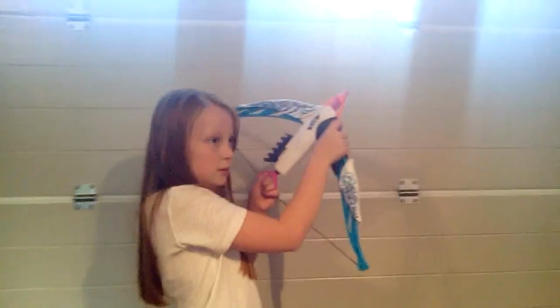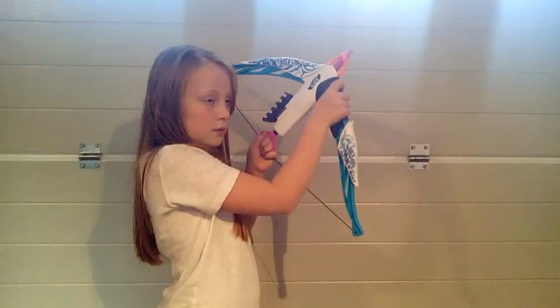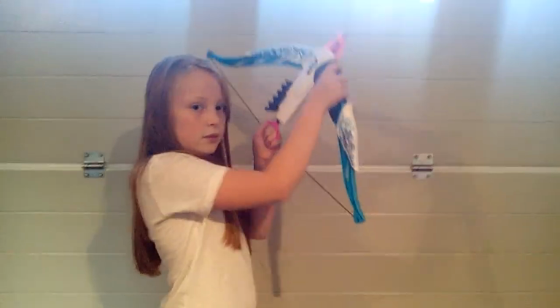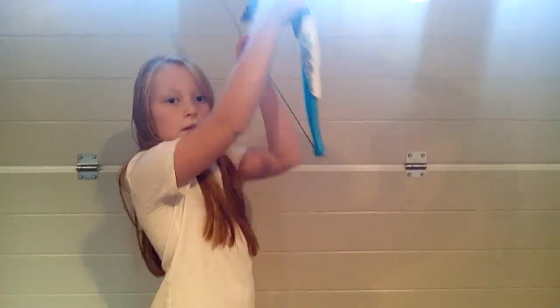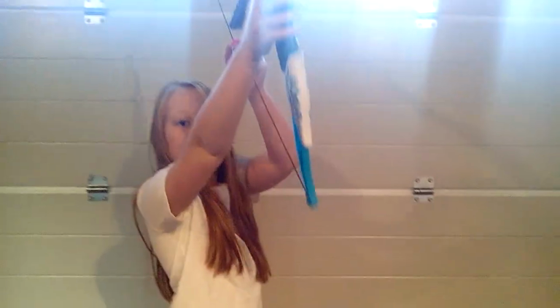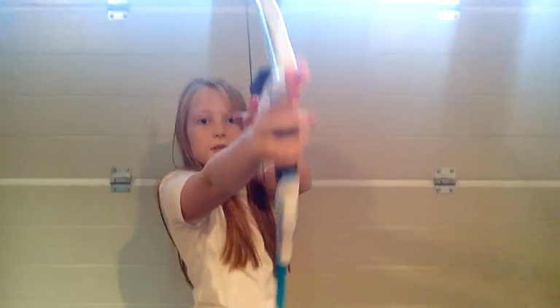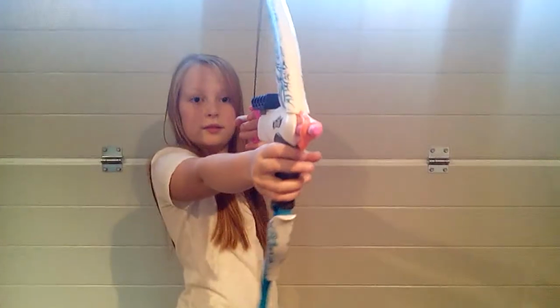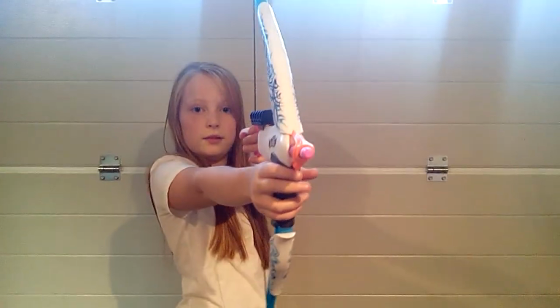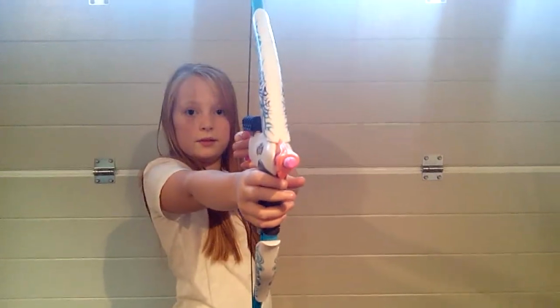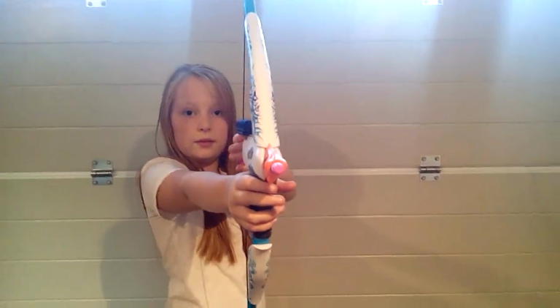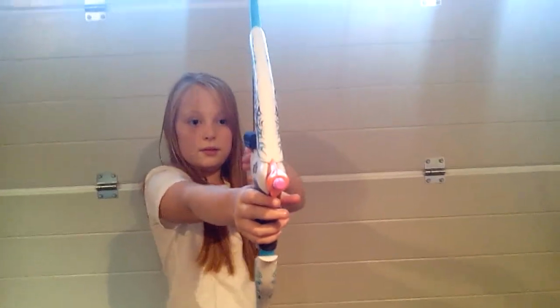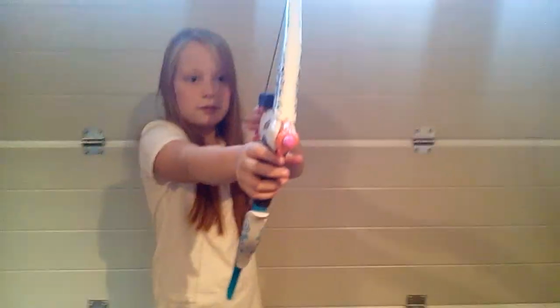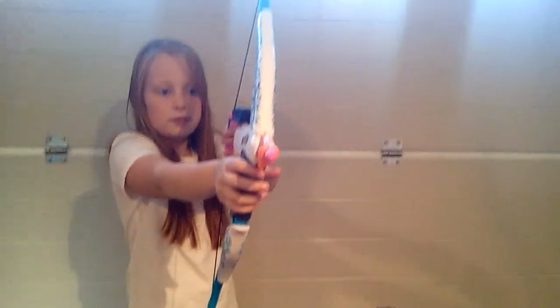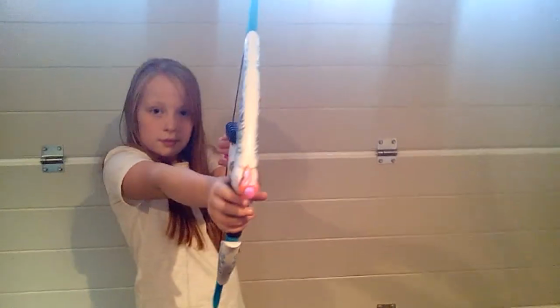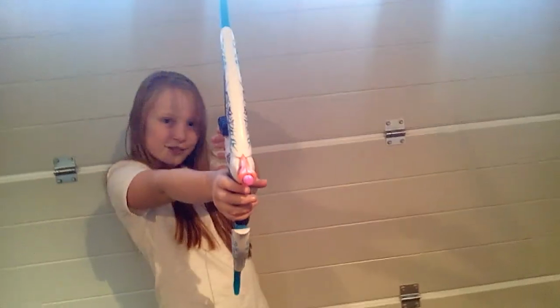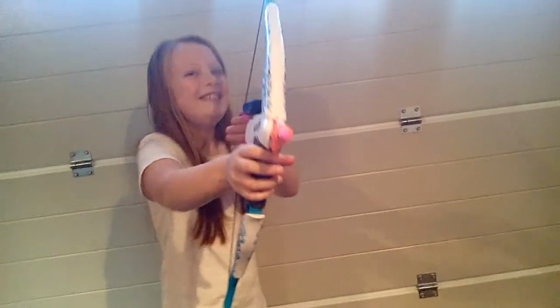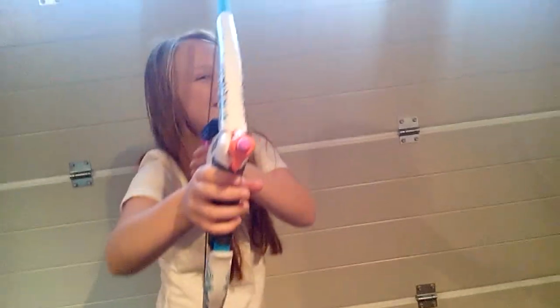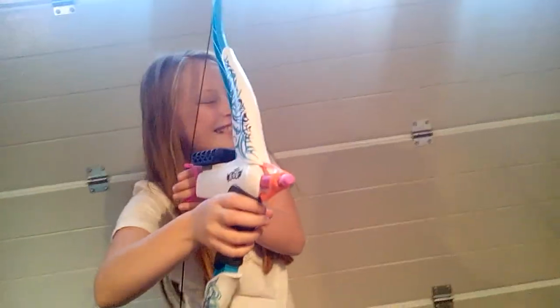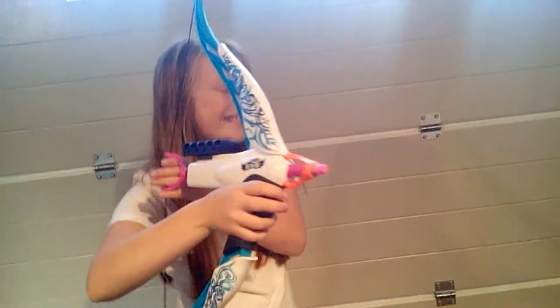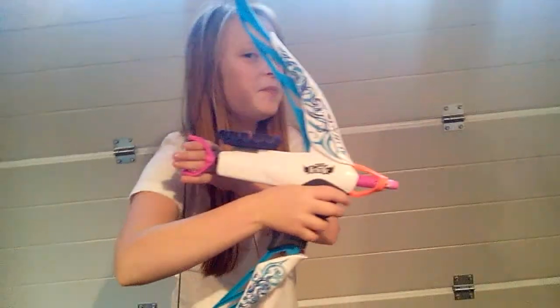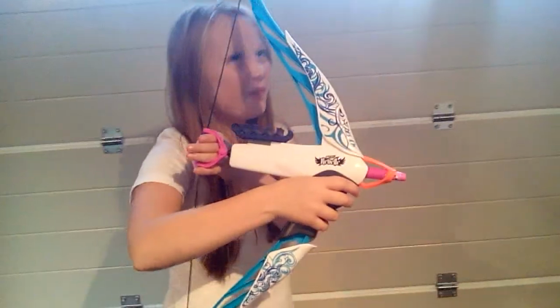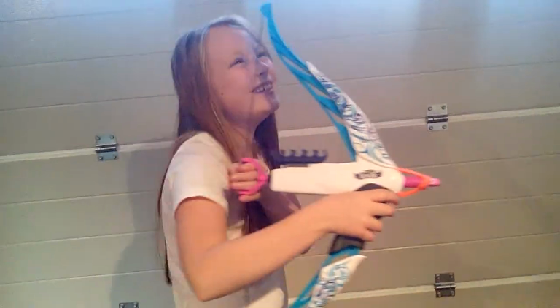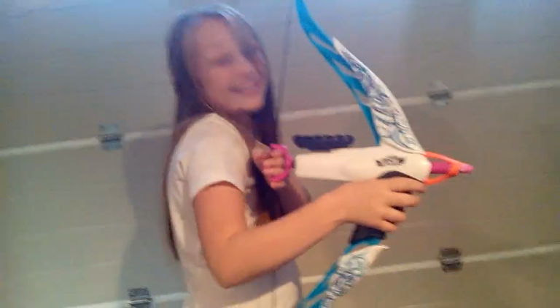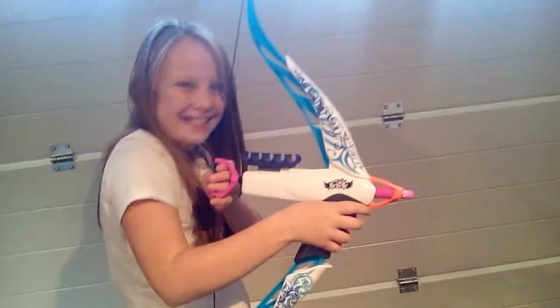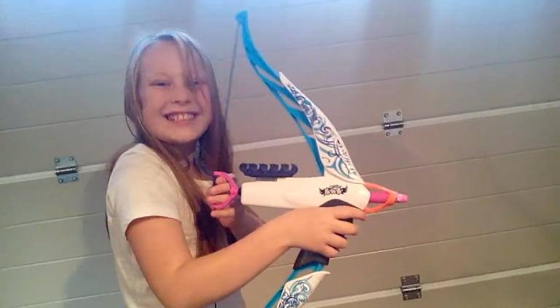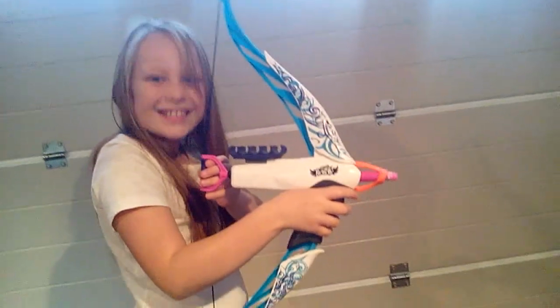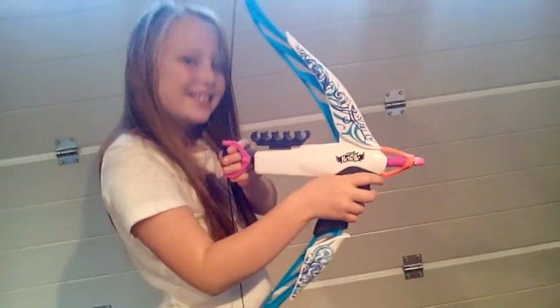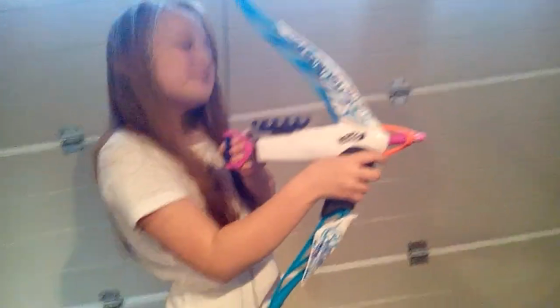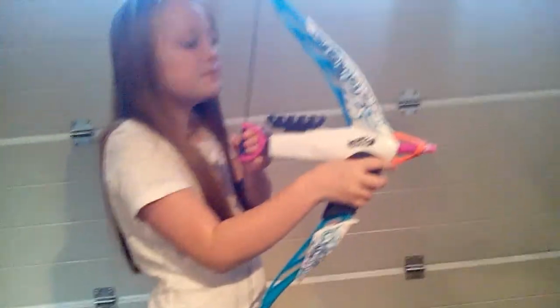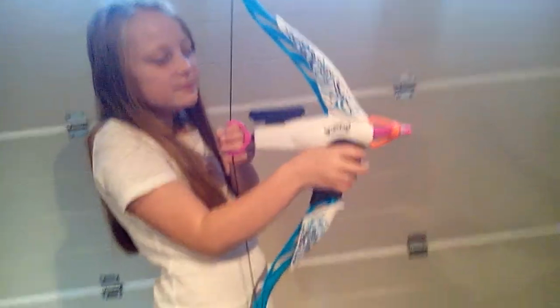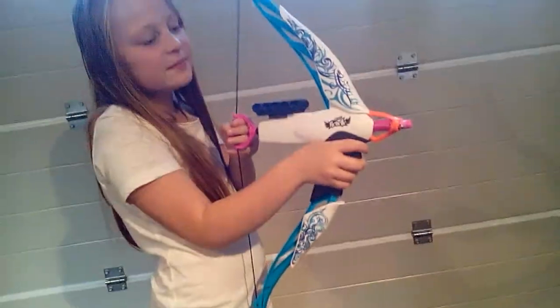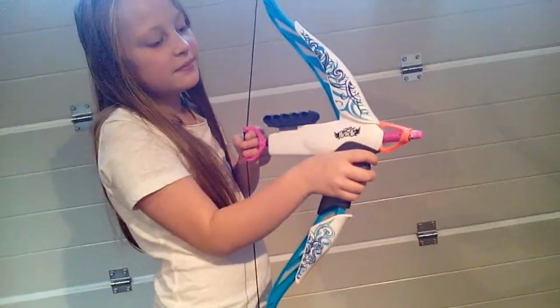Check it out. There's a new Nerf gun on sale. It's a crossbow. It's a gun. We call it a crossgun. Yep, a crossgun.